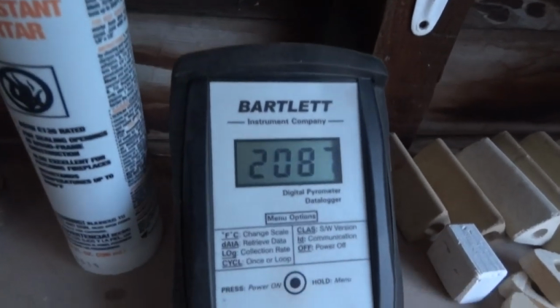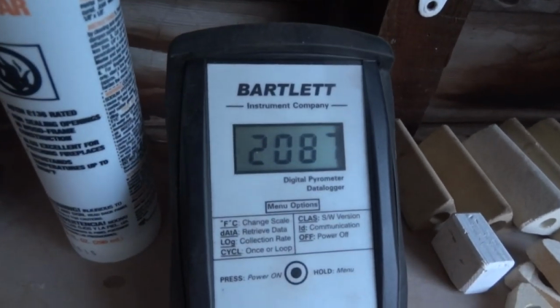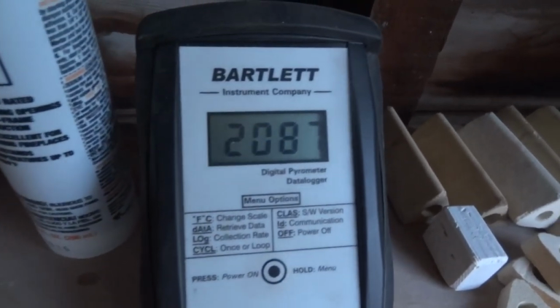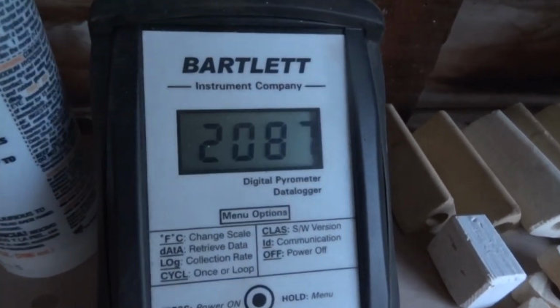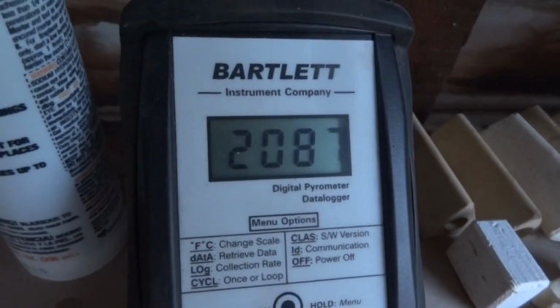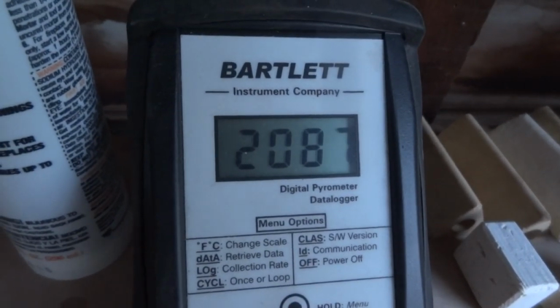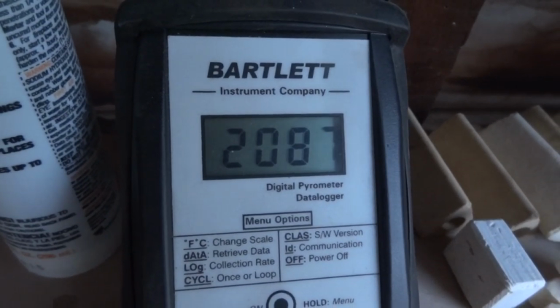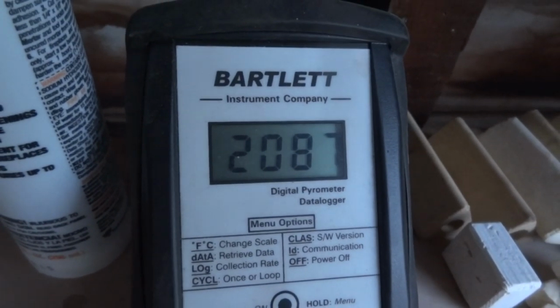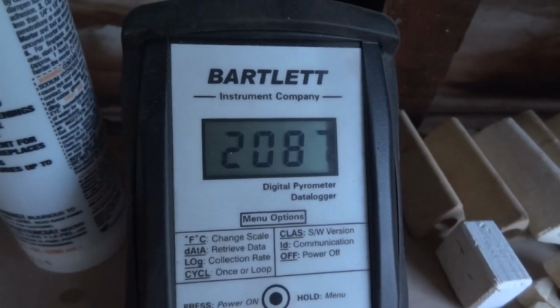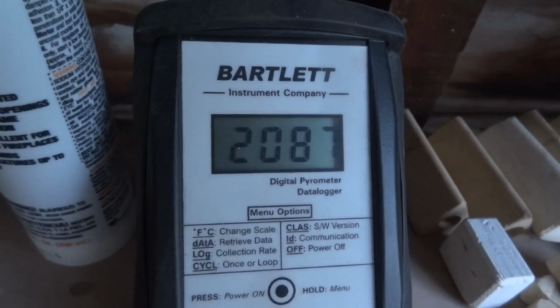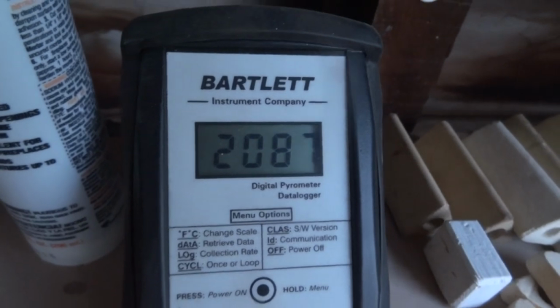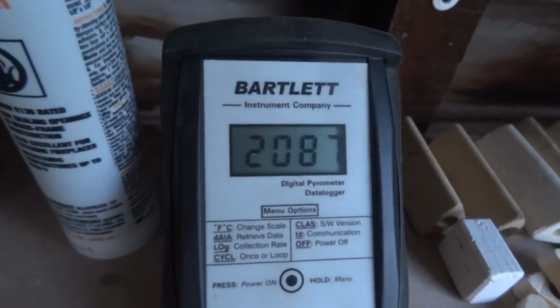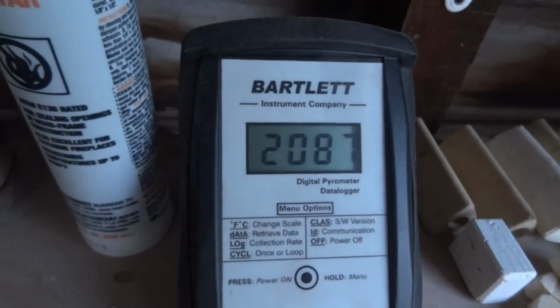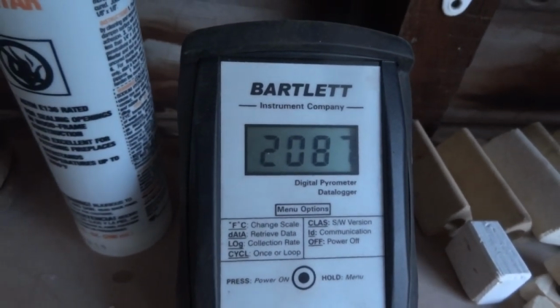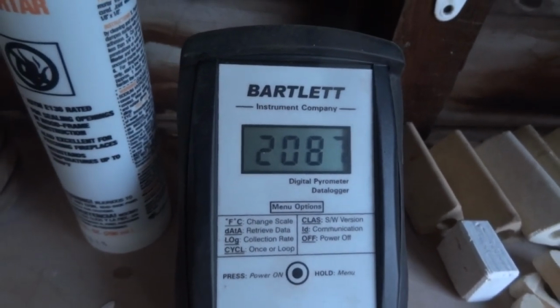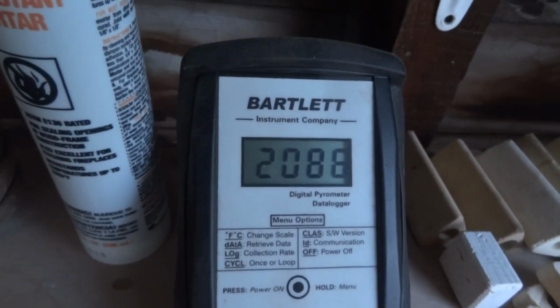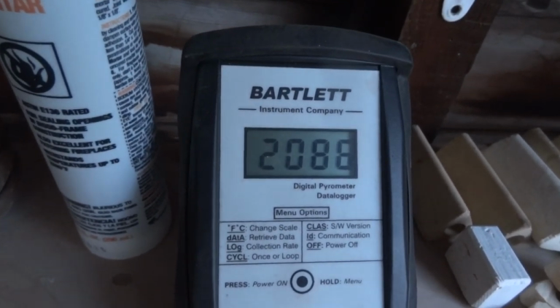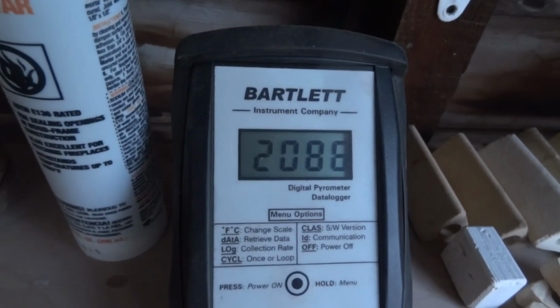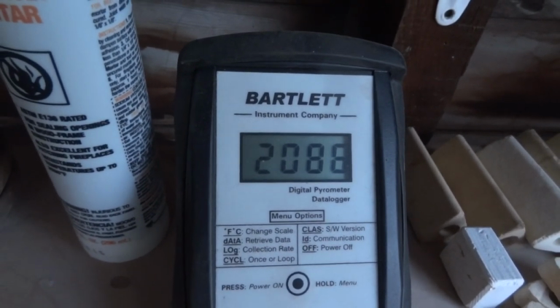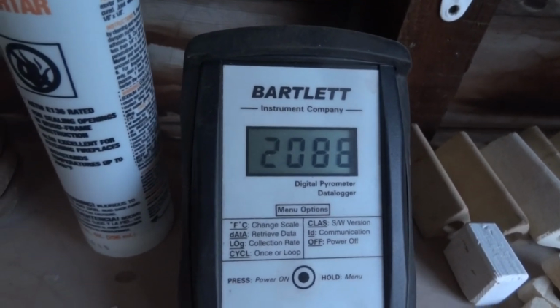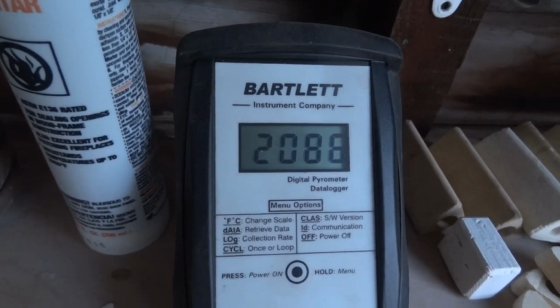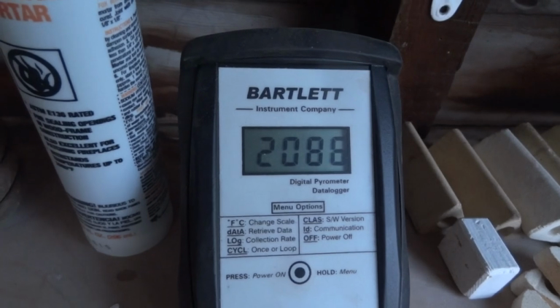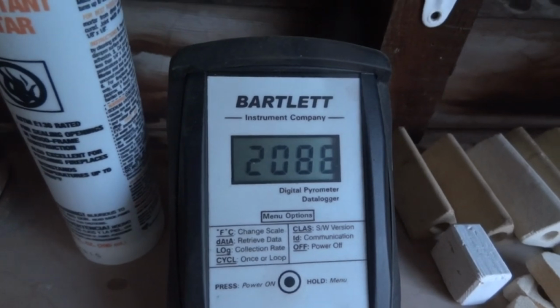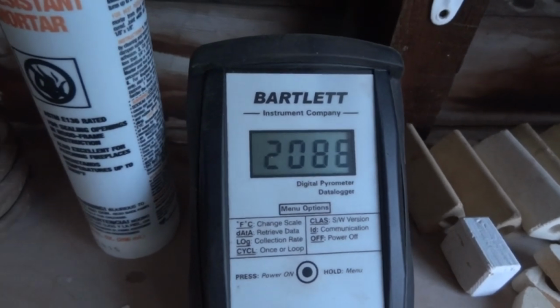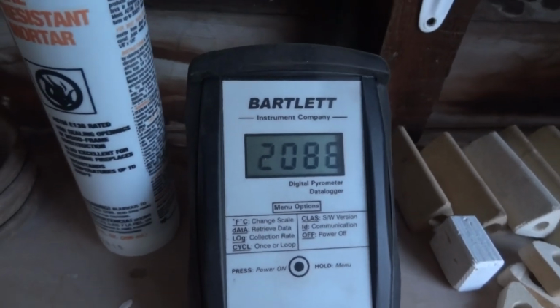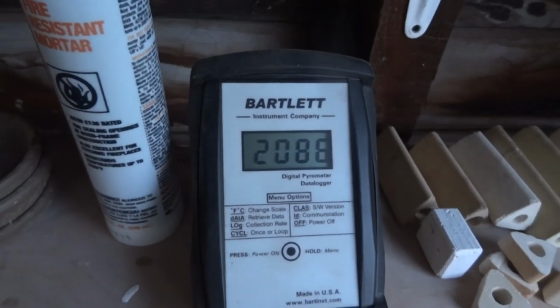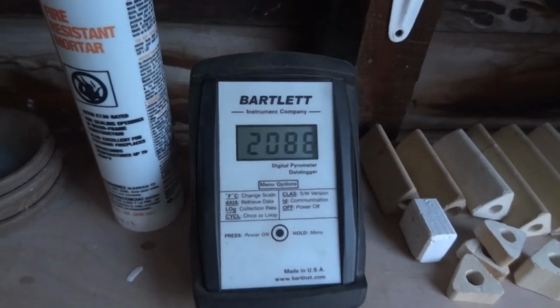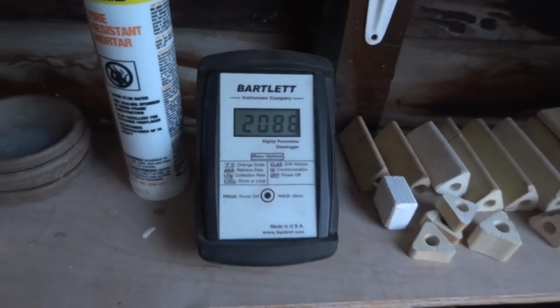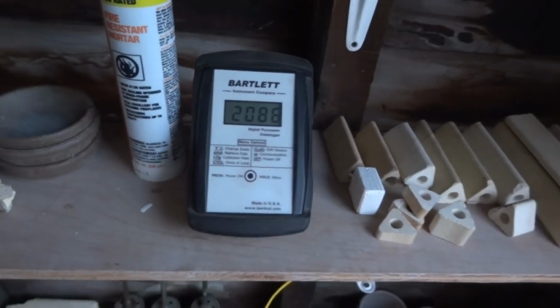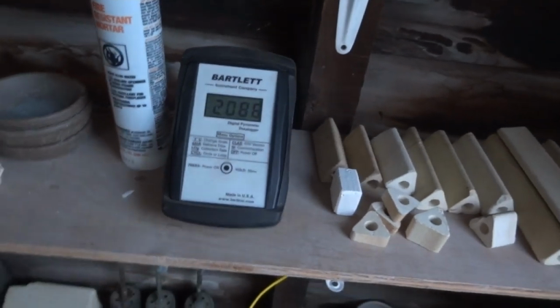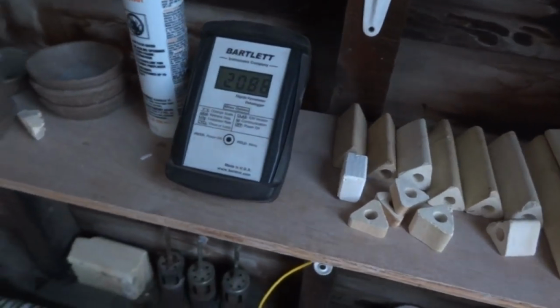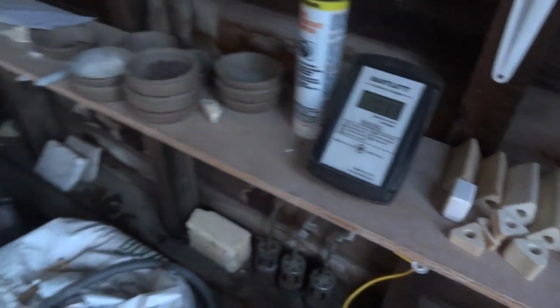Let's just check the temperature — 2087. We've been reducing now for about 20 minutes and the temperature is climbing.